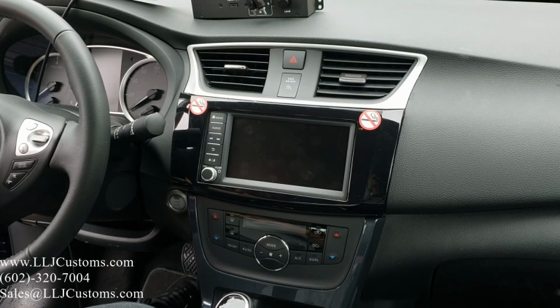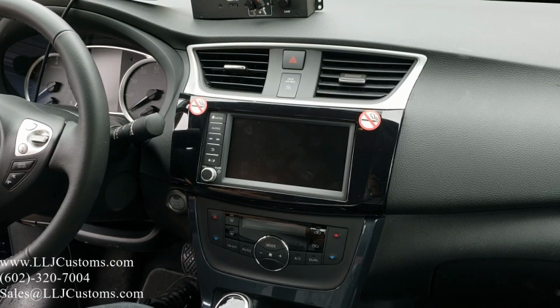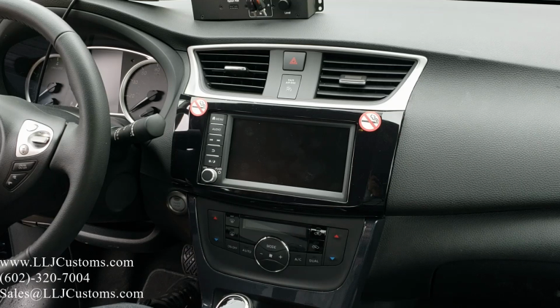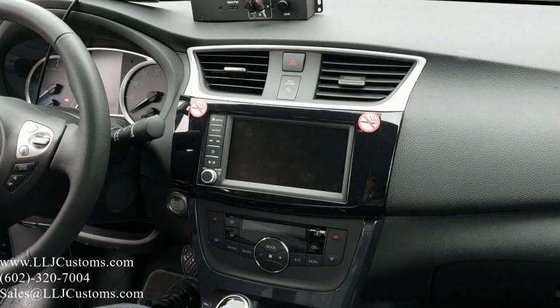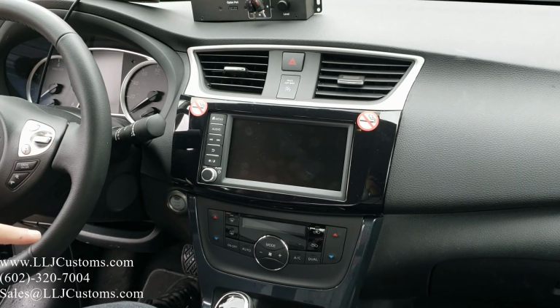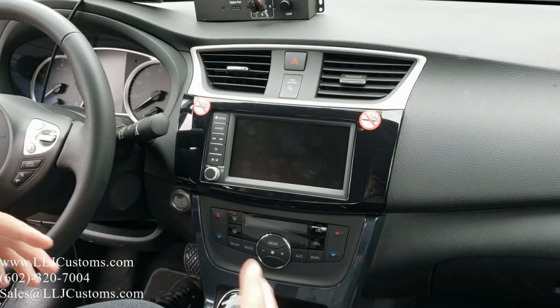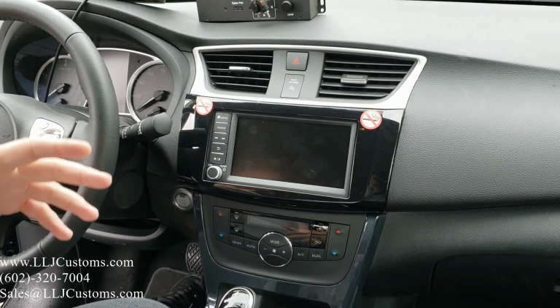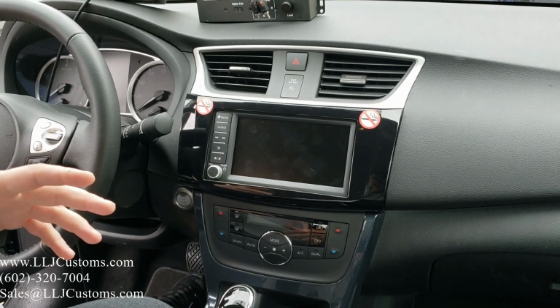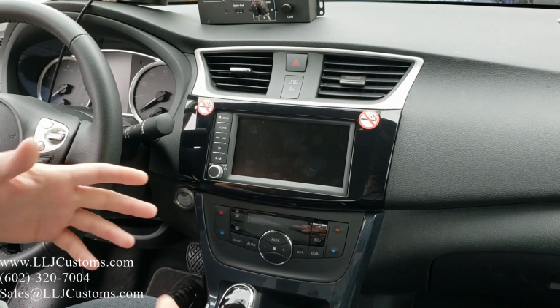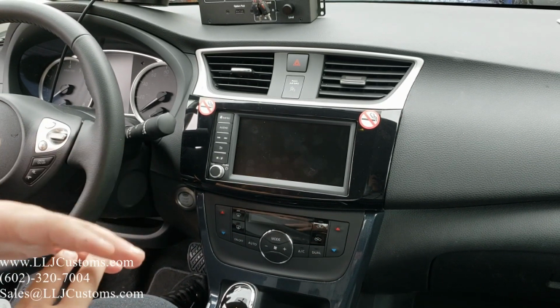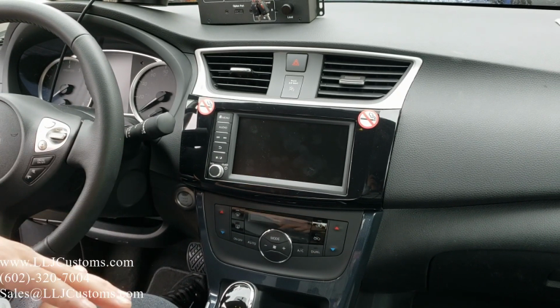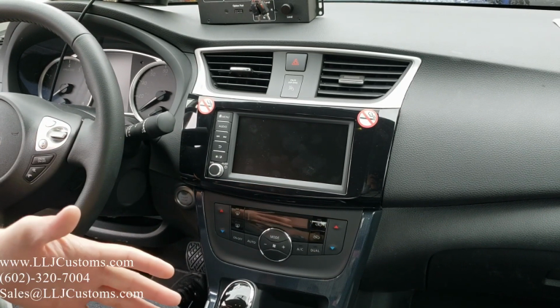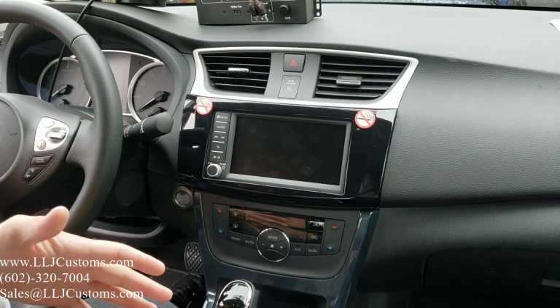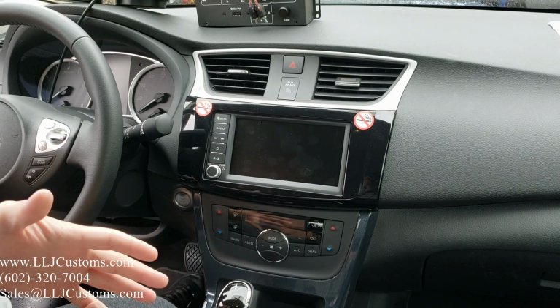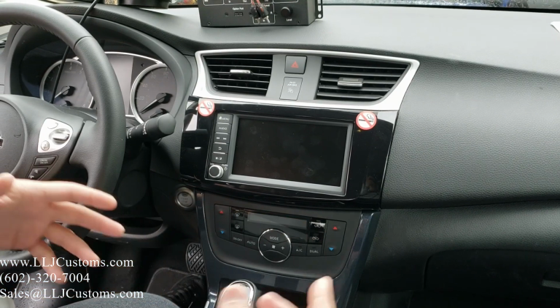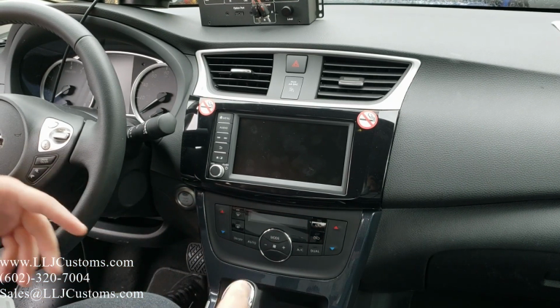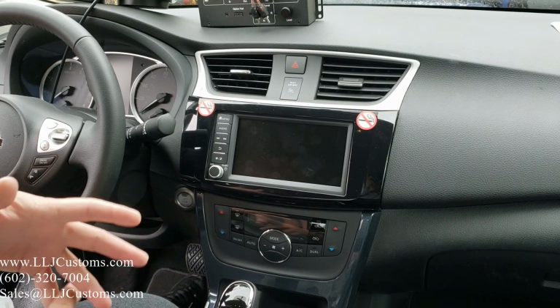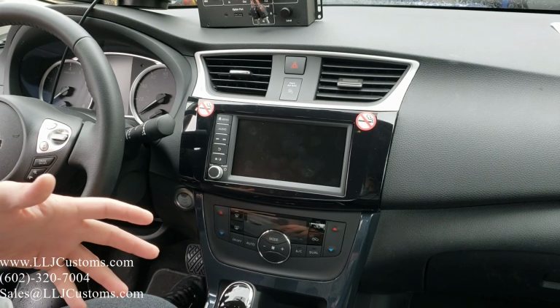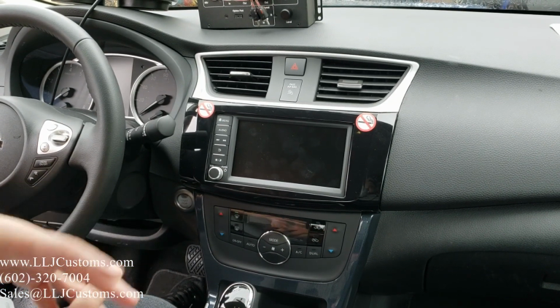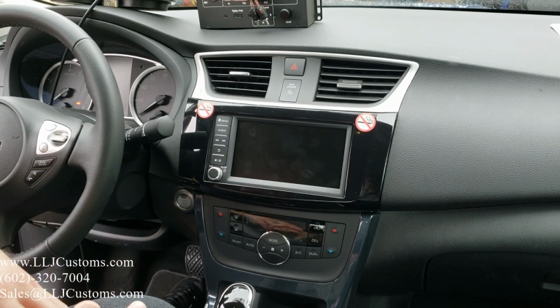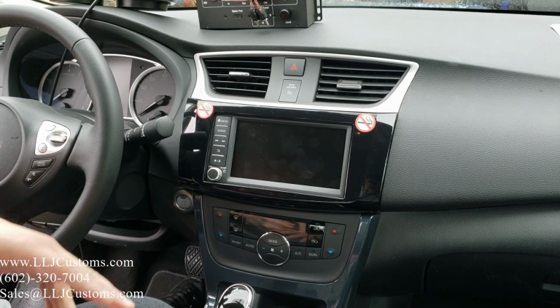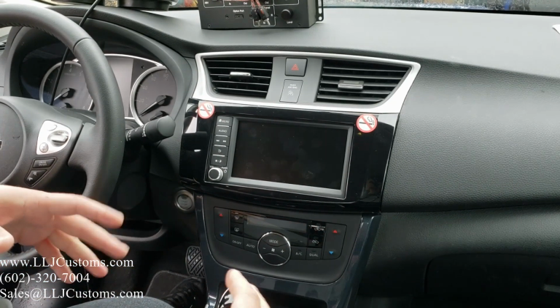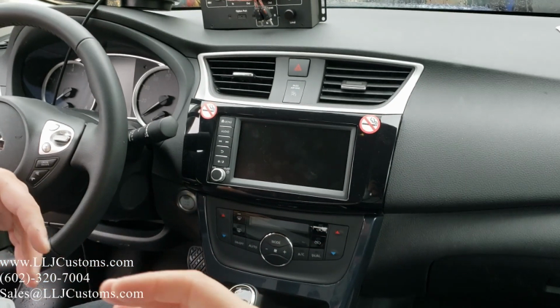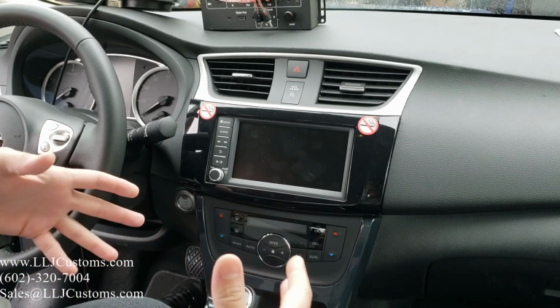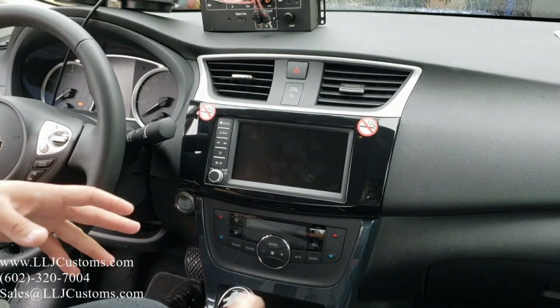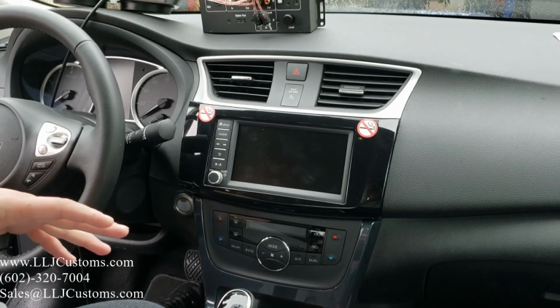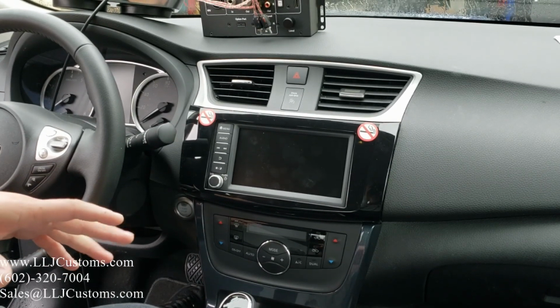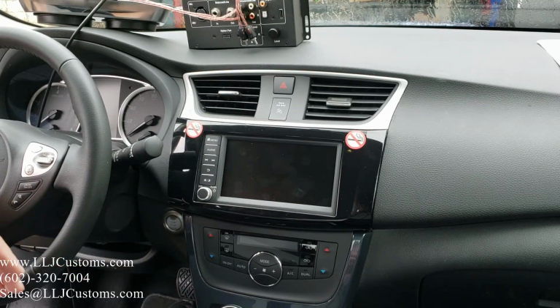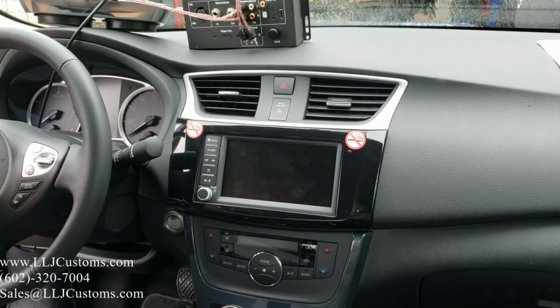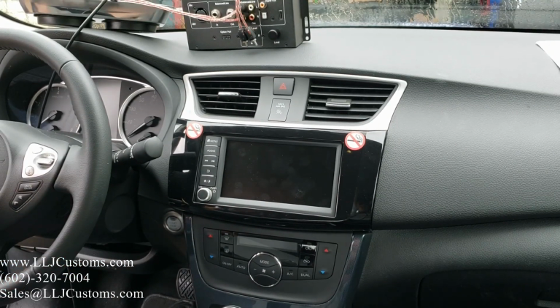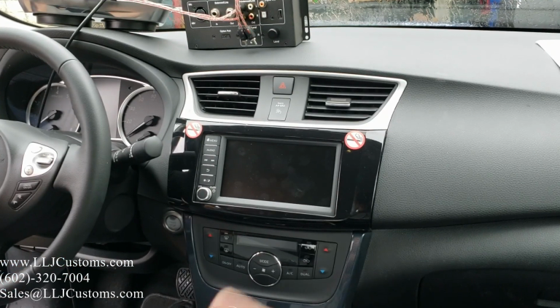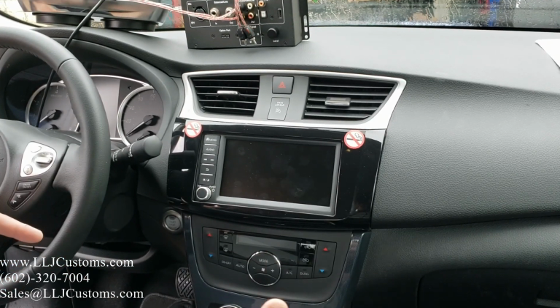We're going to go over how to install our T-harness to add a subwoofer. The T-harness can also be used to do all six channels in the vehicle, or you can use our loop harness which will allow you to use the factory wiring to amplify the doors. We're going to jump to how to set up the T-harness.